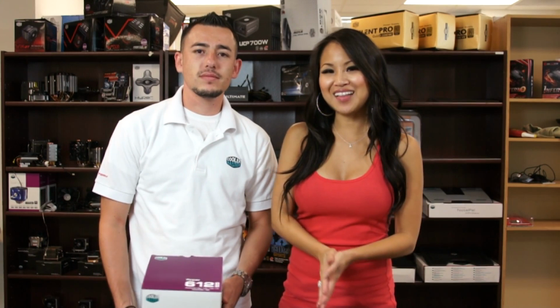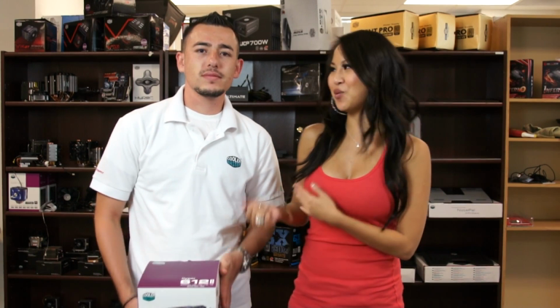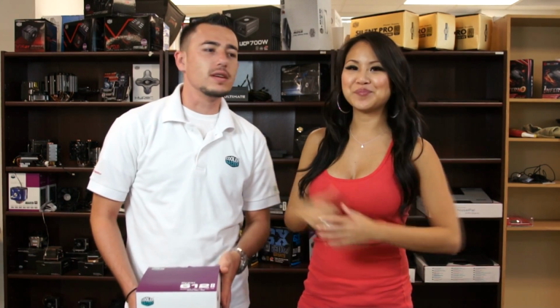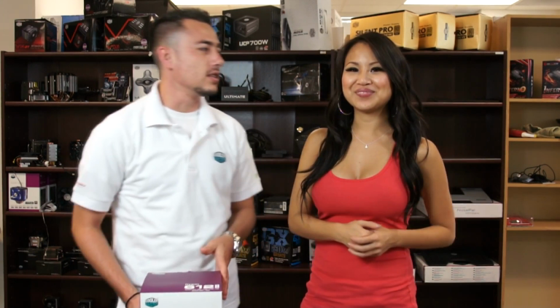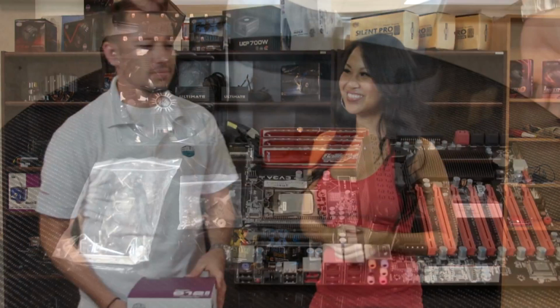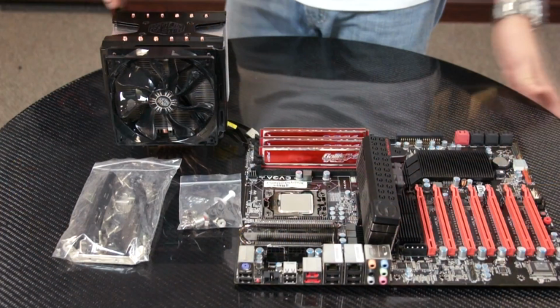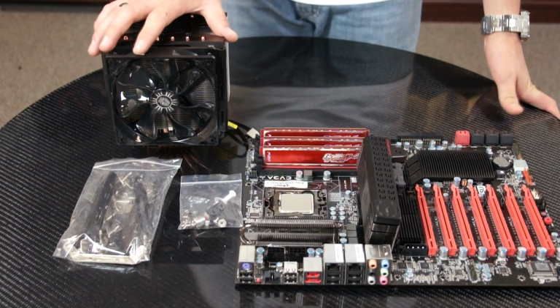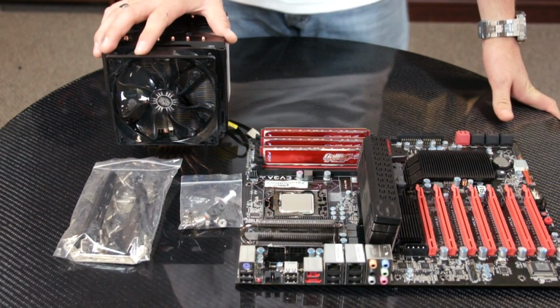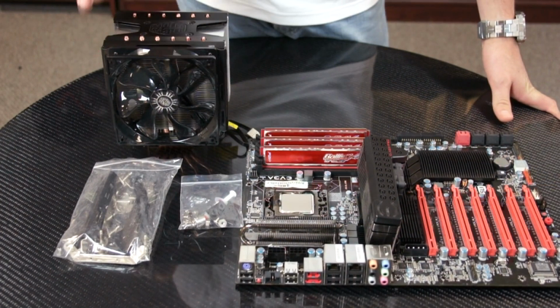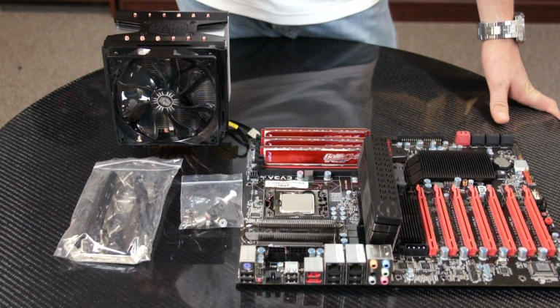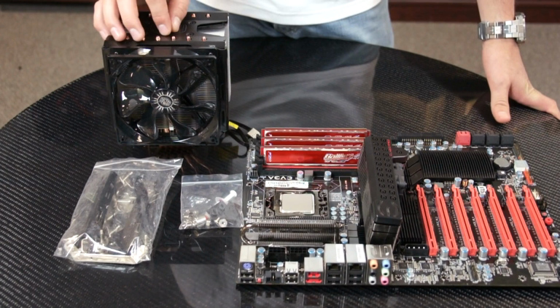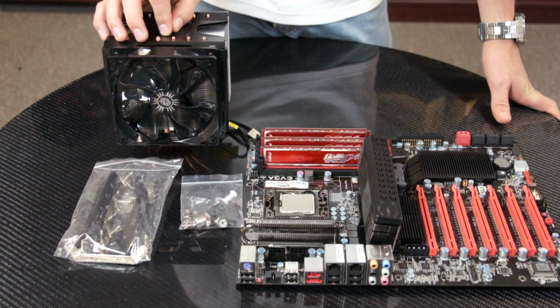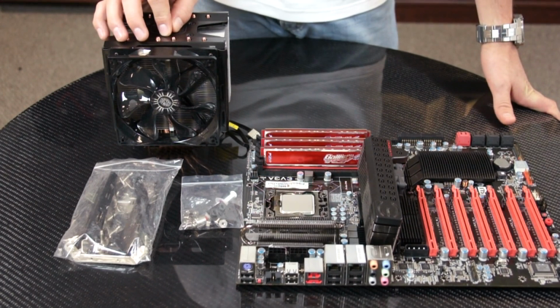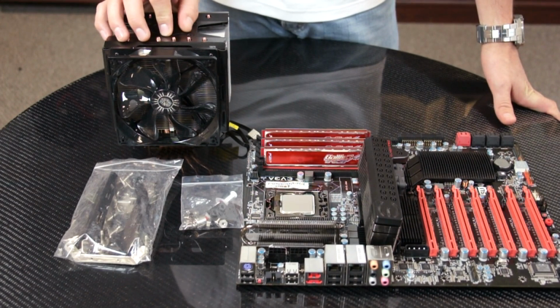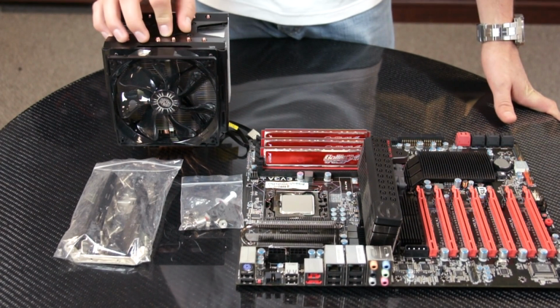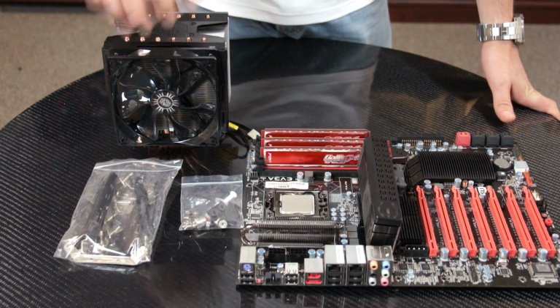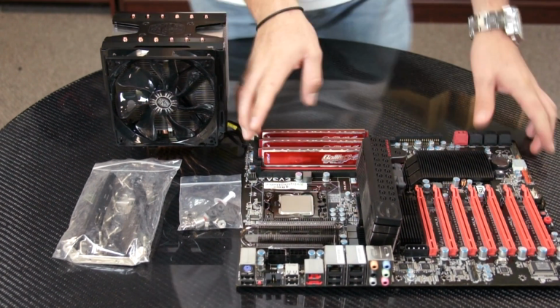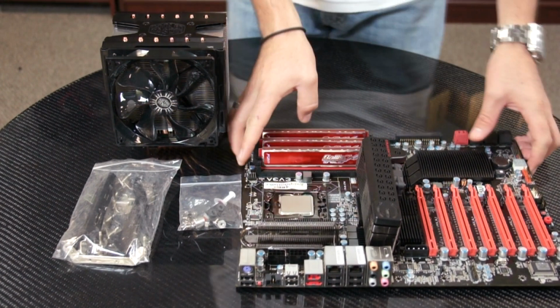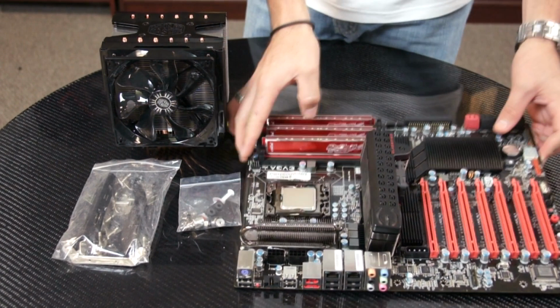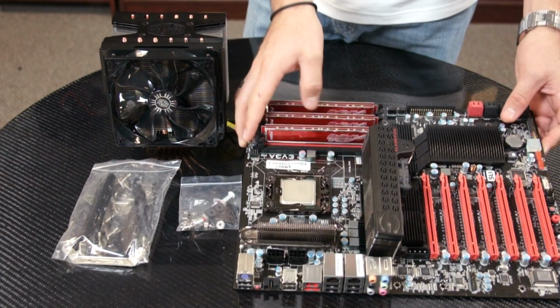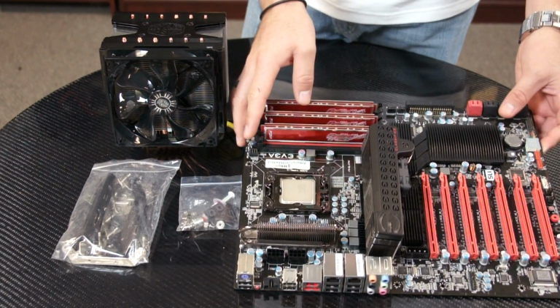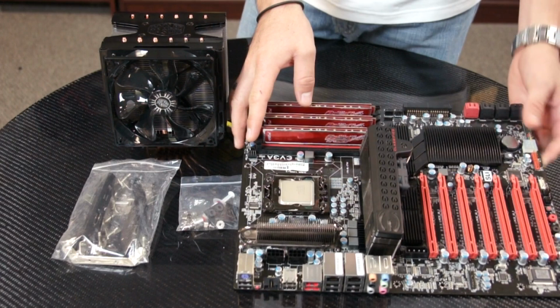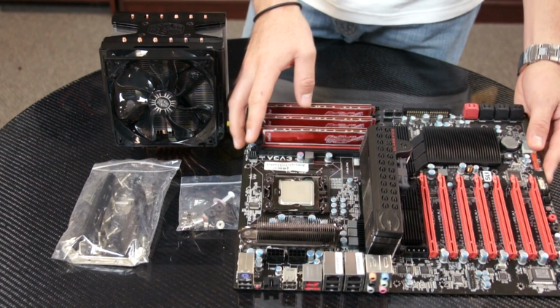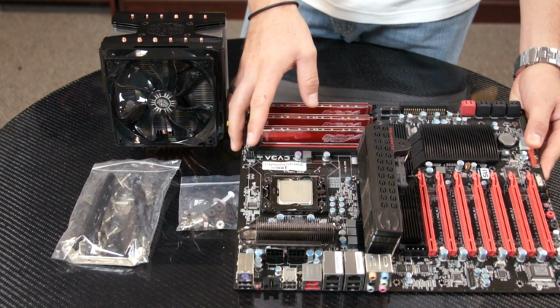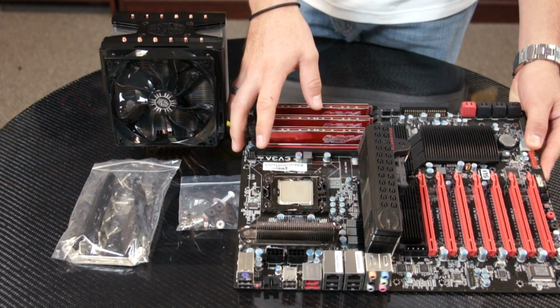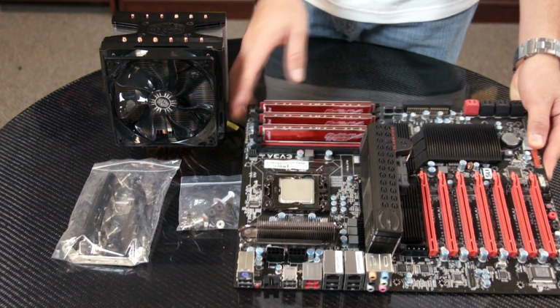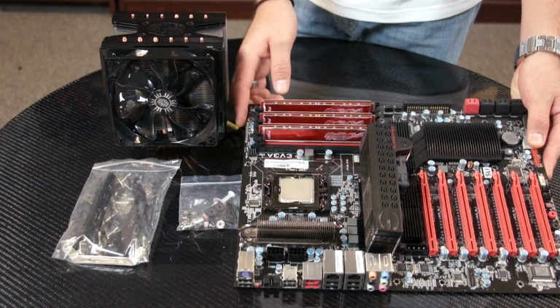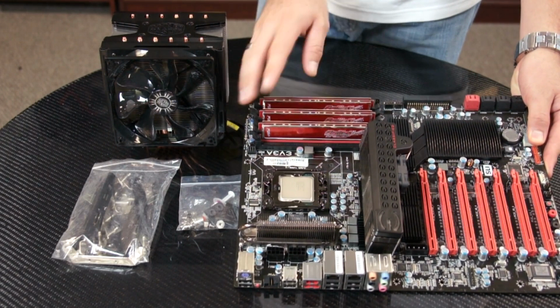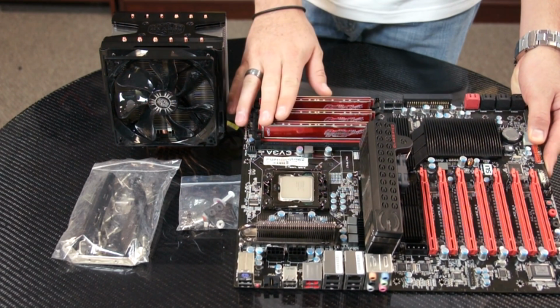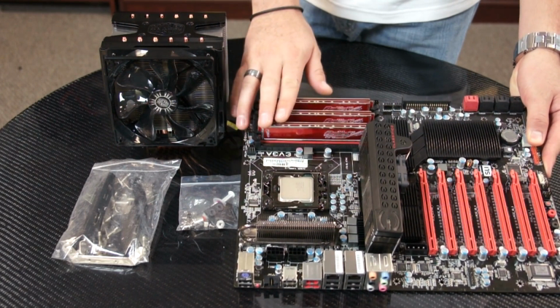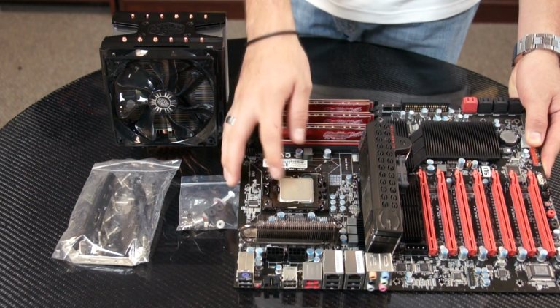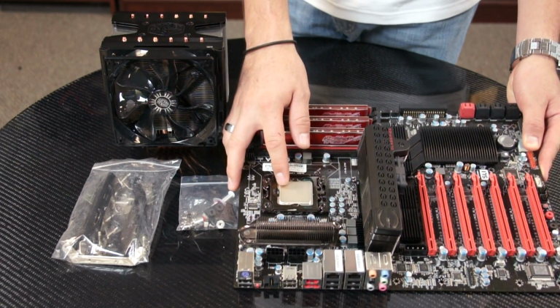Allen, take it away. Thanks Lisa. Alright guys, as Lisa mentioned, right here we have our Hyper 612 PWM. Right here we're going to install it onto this 1366 motherboard, and as you can see we have the RAM installed already and the CPU.